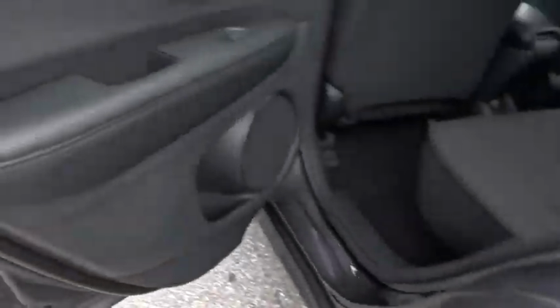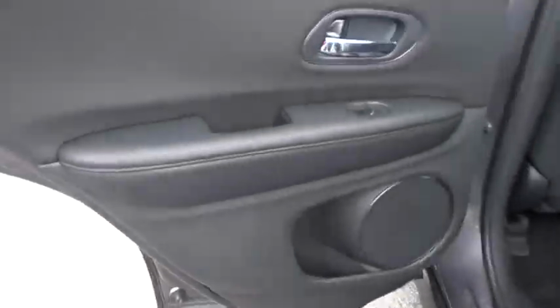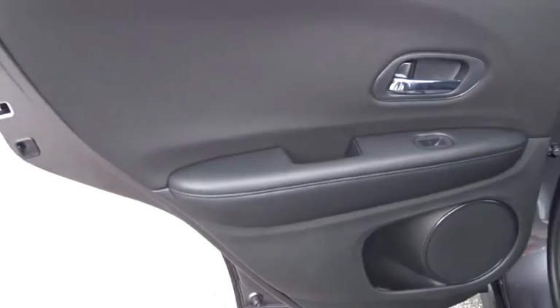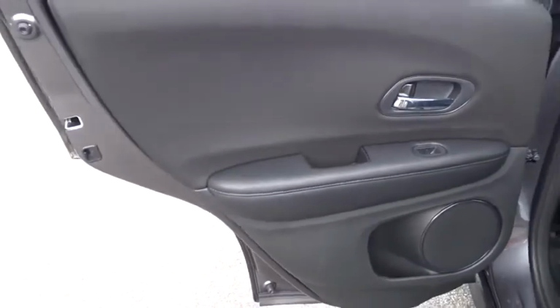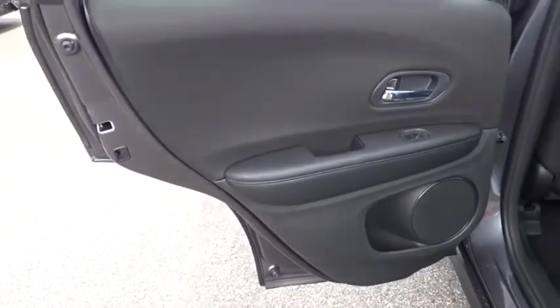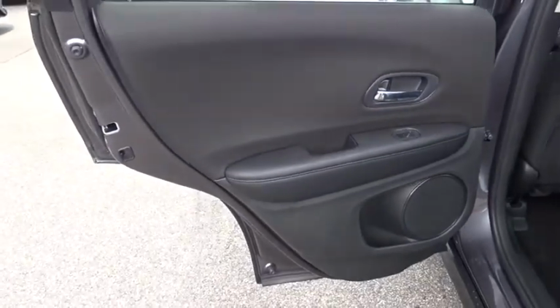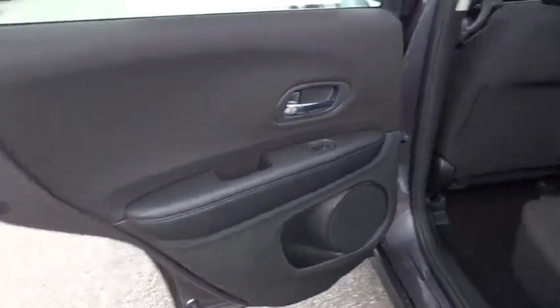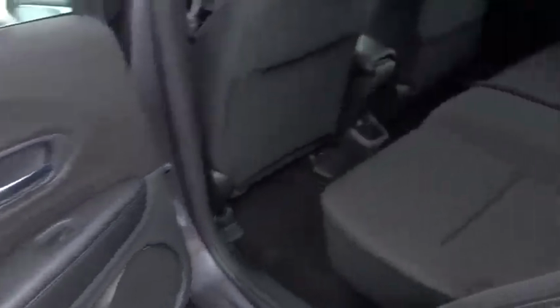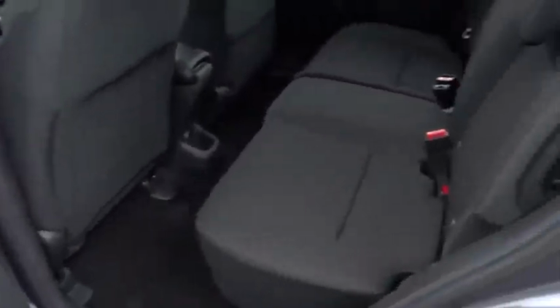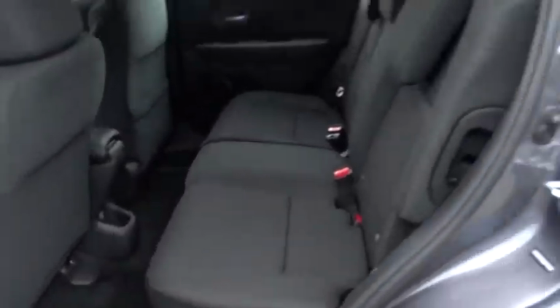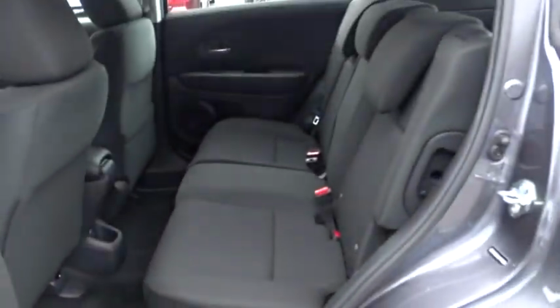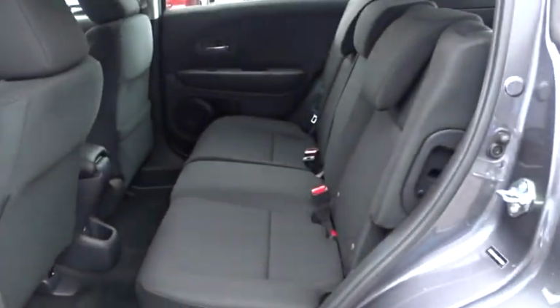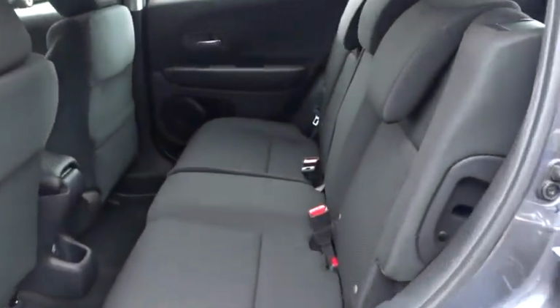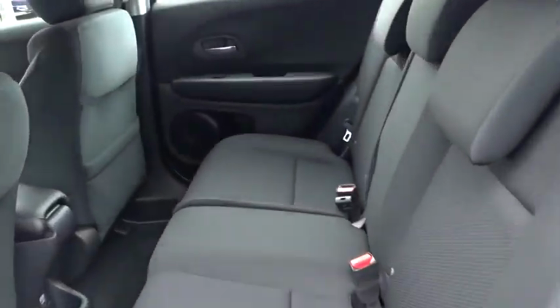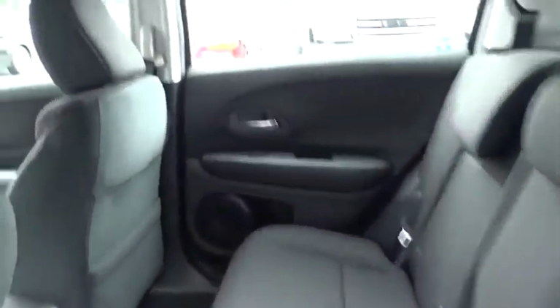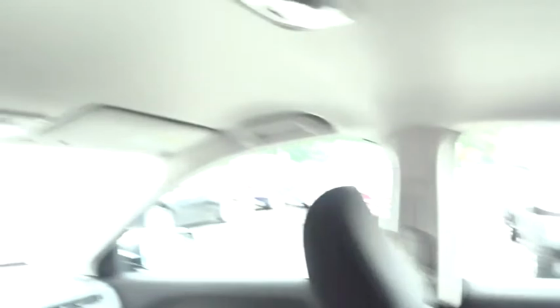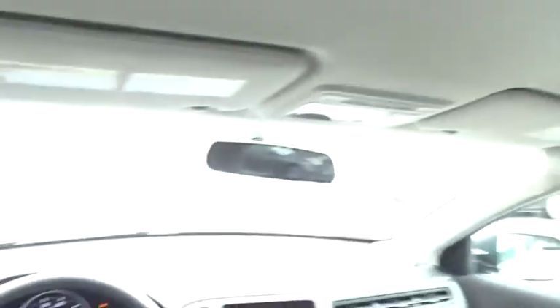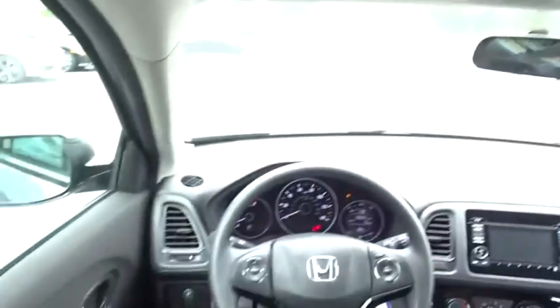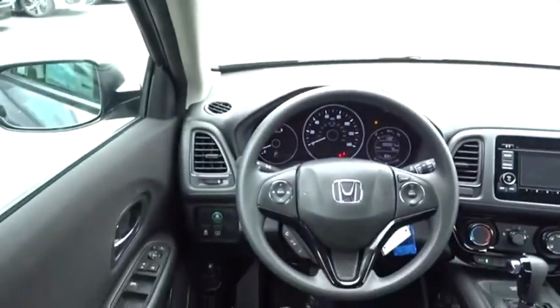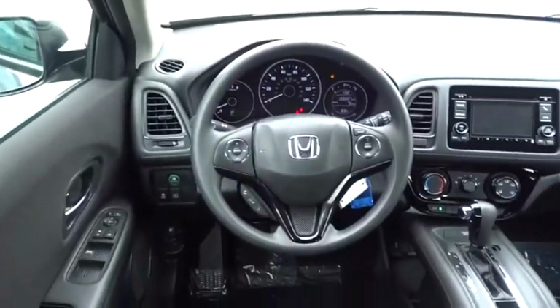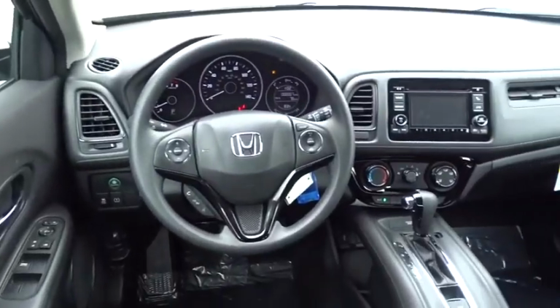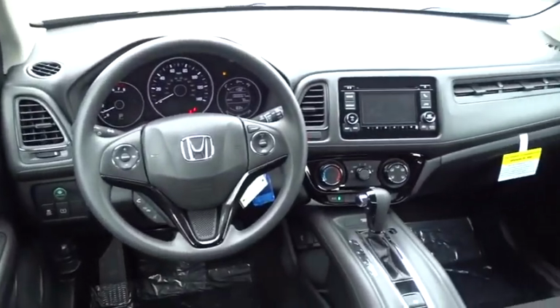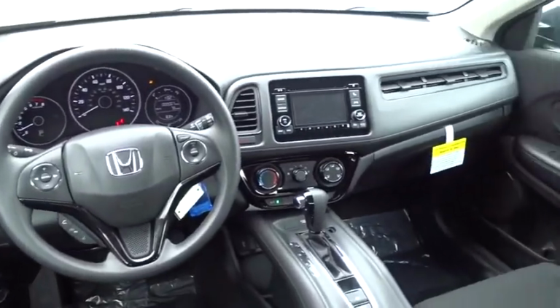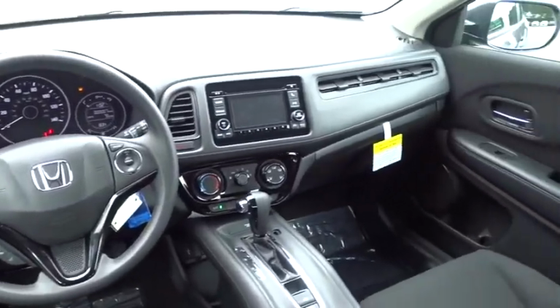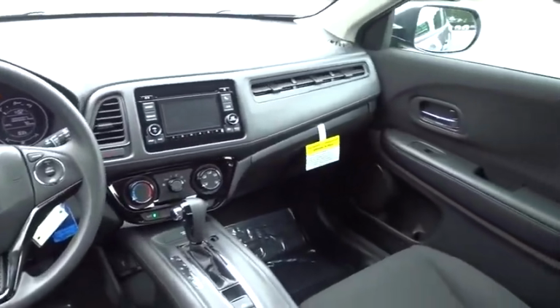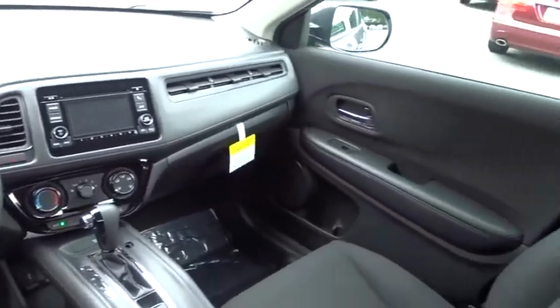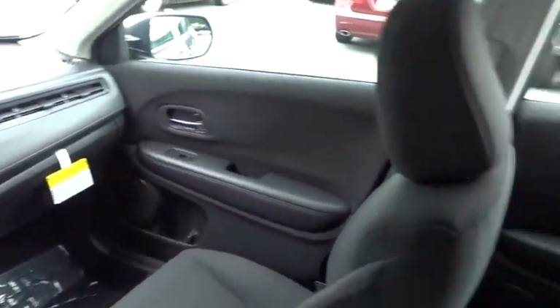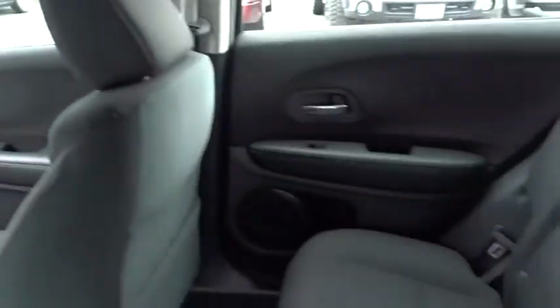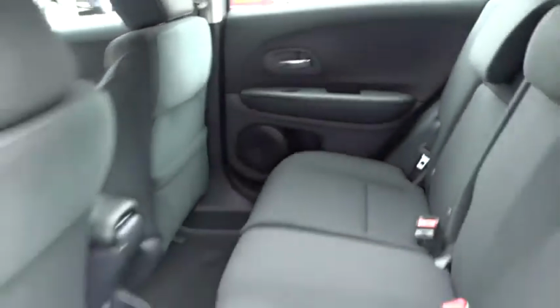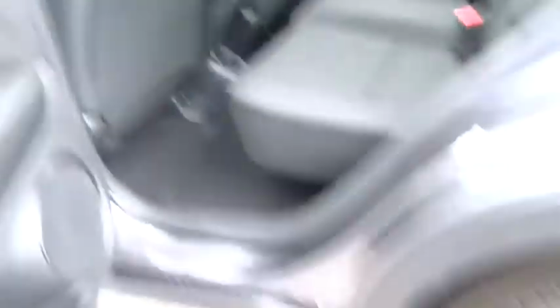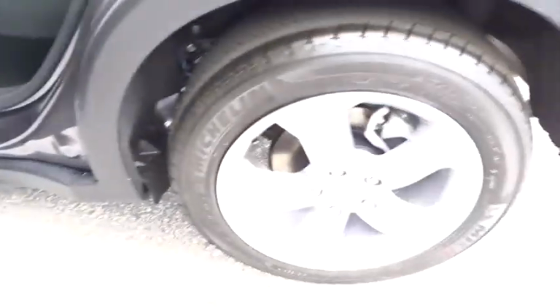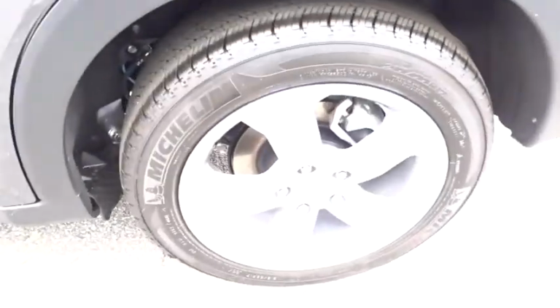Adjustable steering wheel, cruise control, four-wheel disc brakes, aluminum wheels, floor mats, front-wheel drive, rear defrost, AM-FM stereo radio, CD player, bucket seats, power door locks.